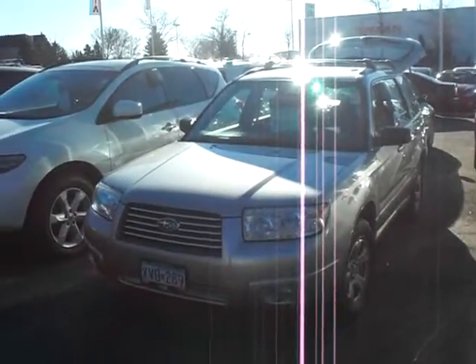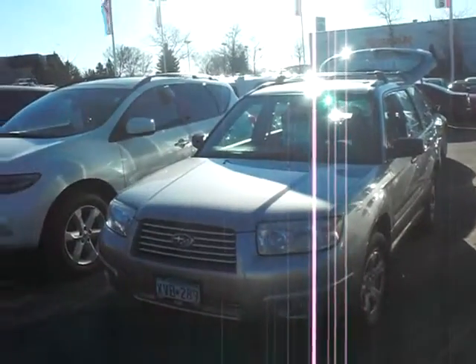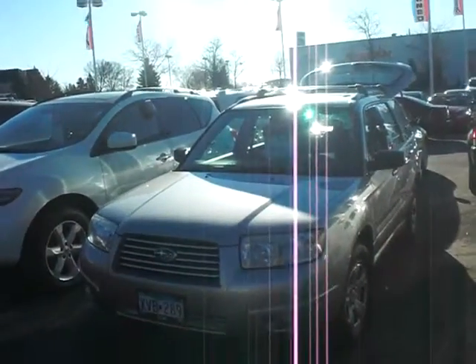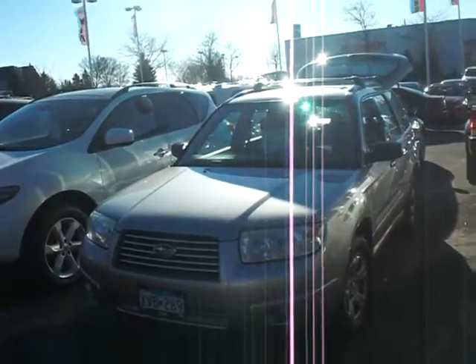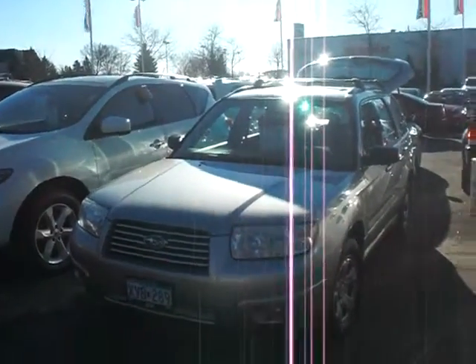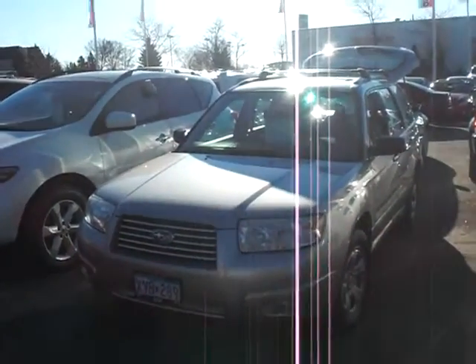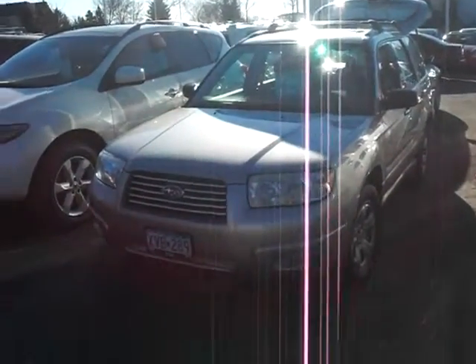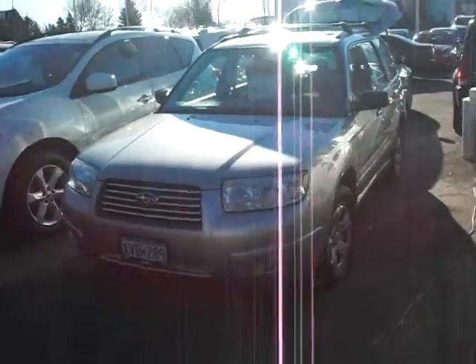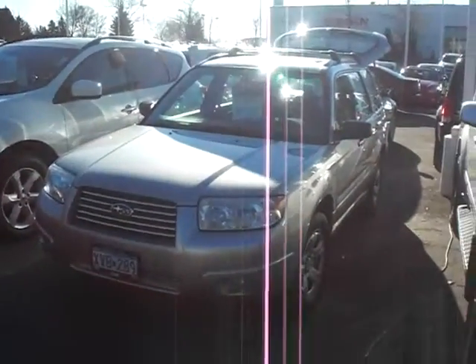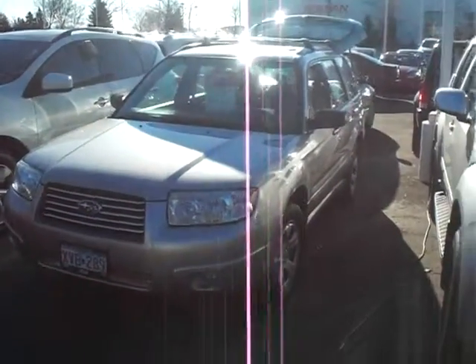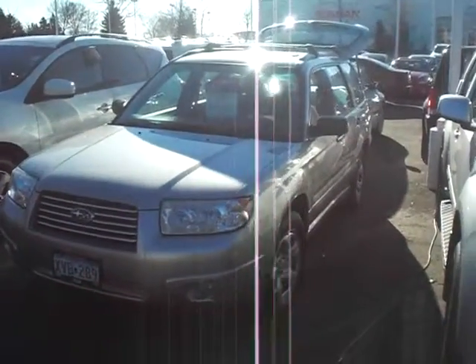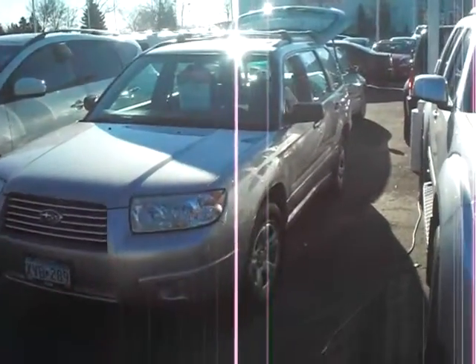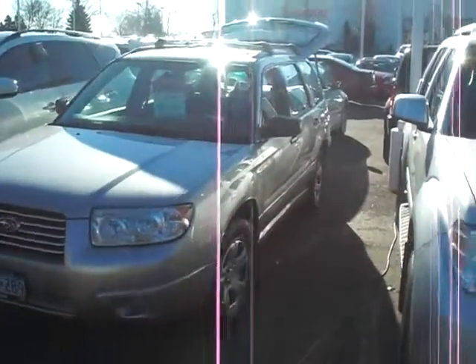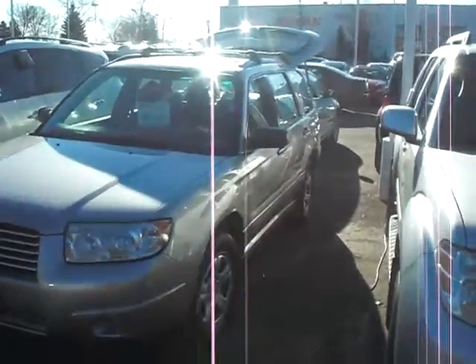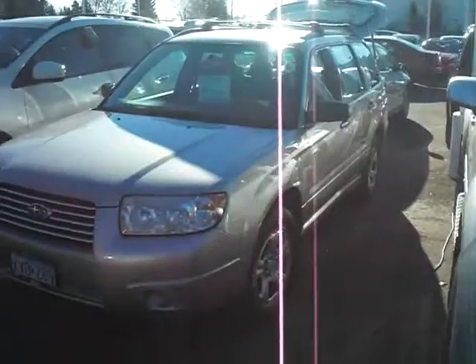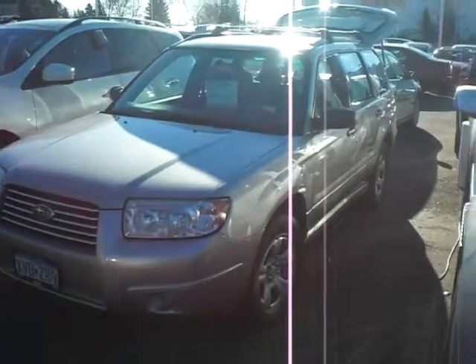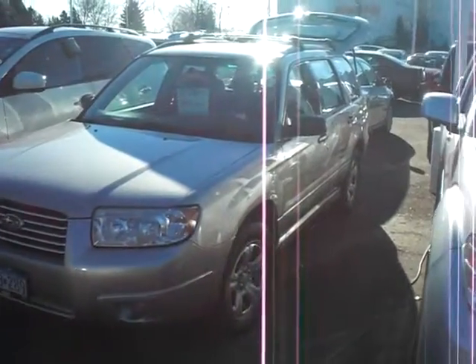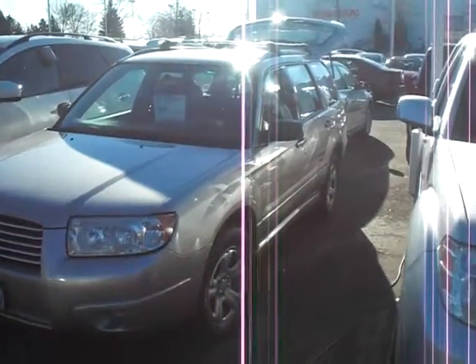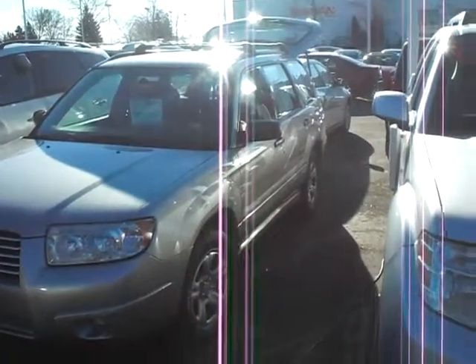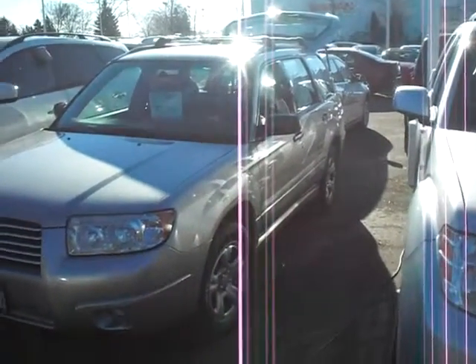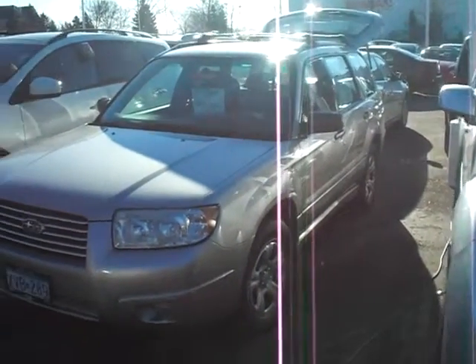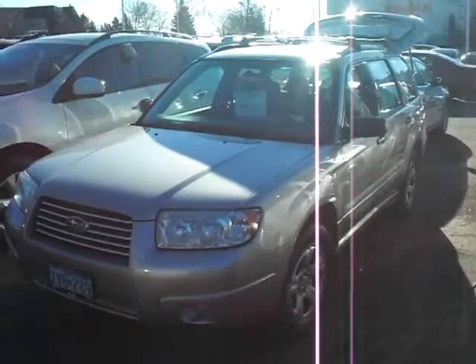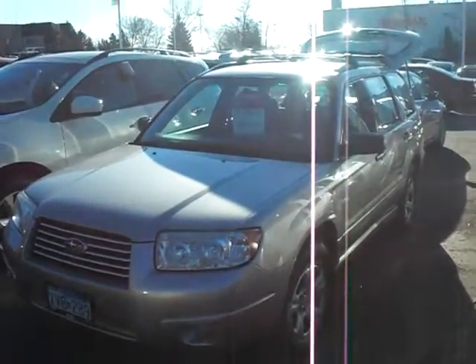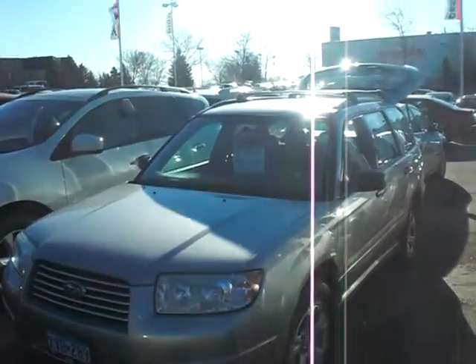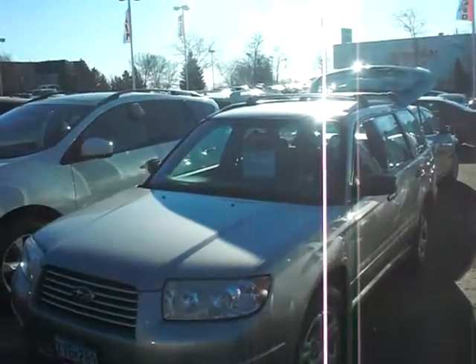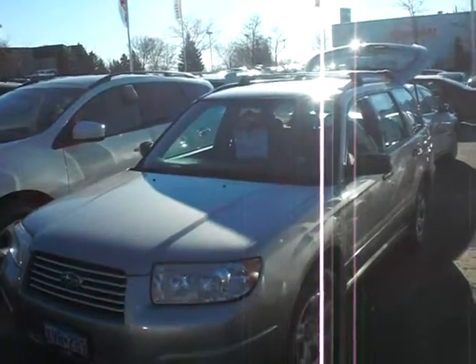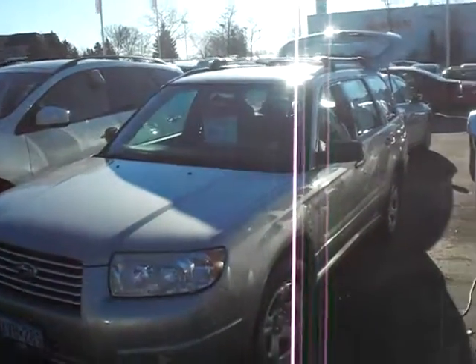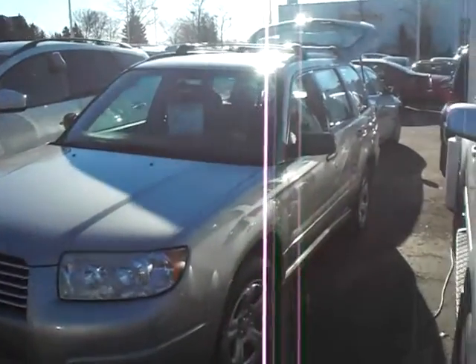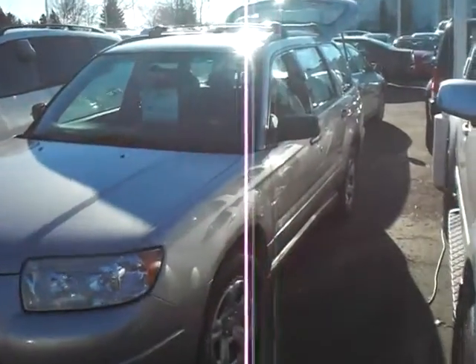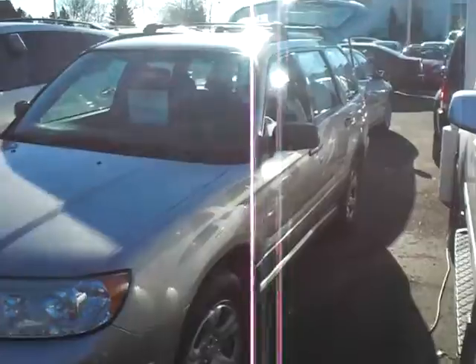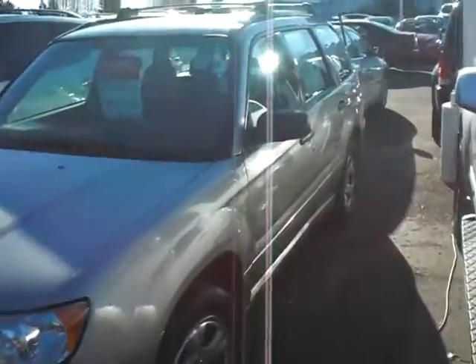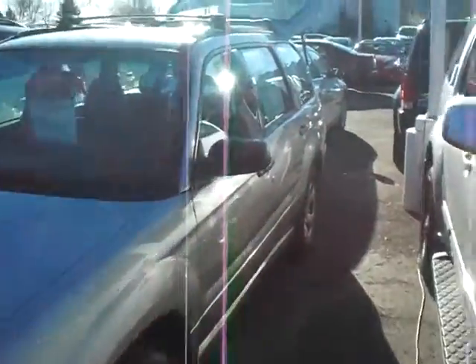Hey, good morning. This is Greg Gilbertson coming at you from up on the hill in Inver Grove, 494 and Roberts, getting back with you on the Forester you inquired about. Just going to shoot you a quick video.